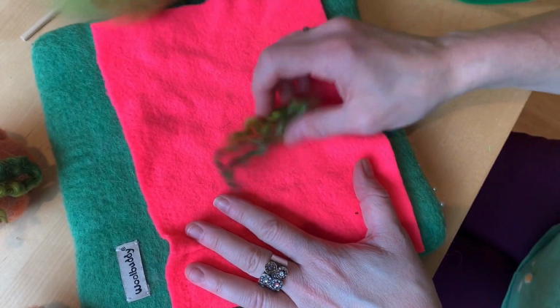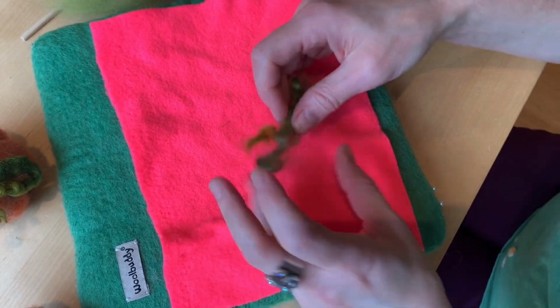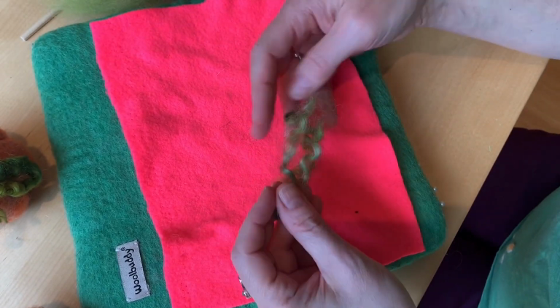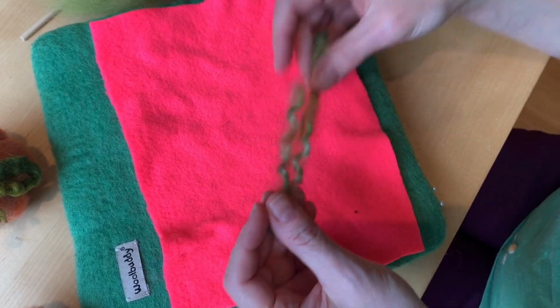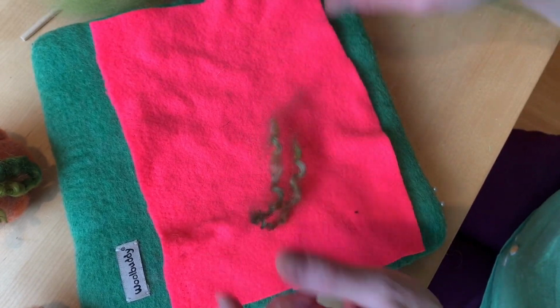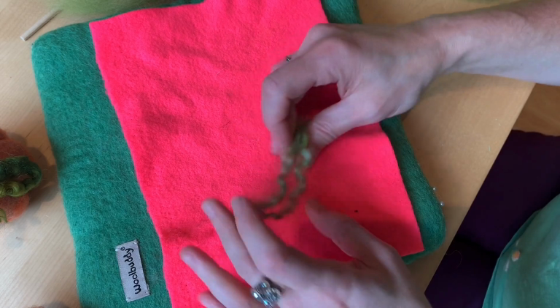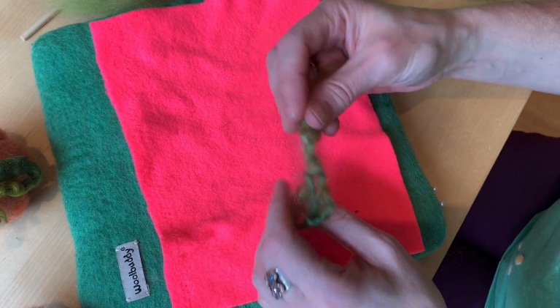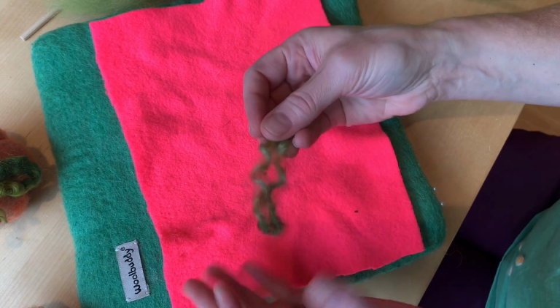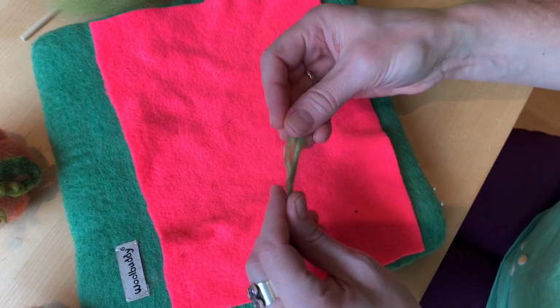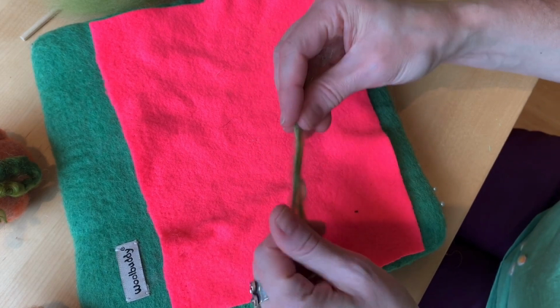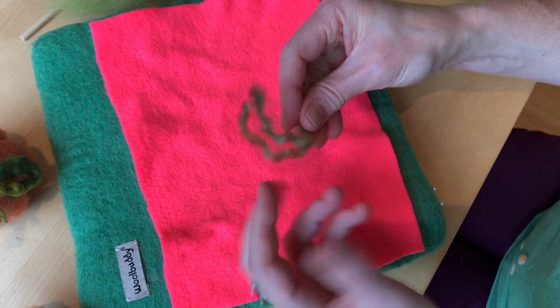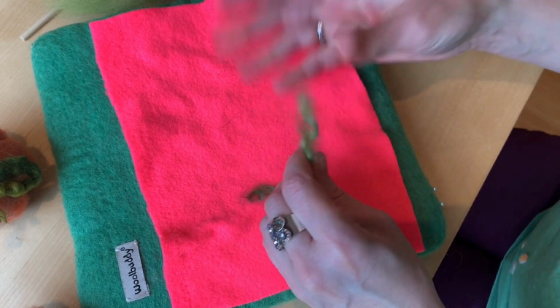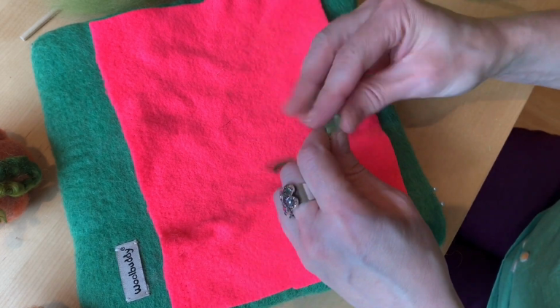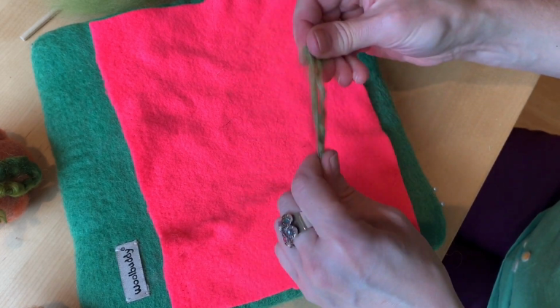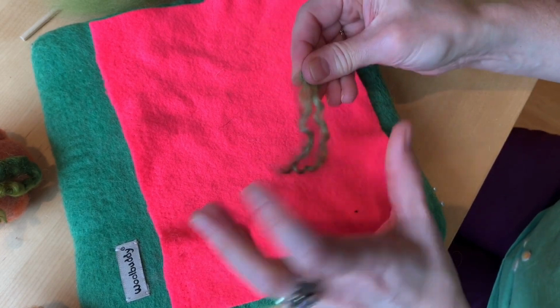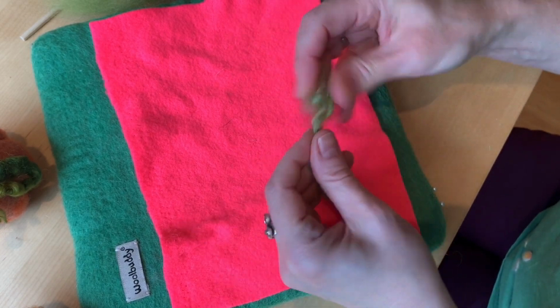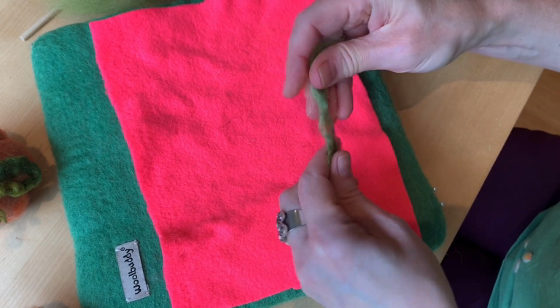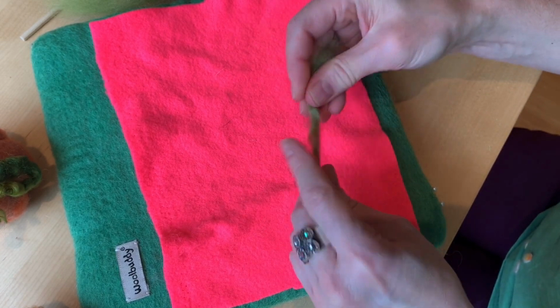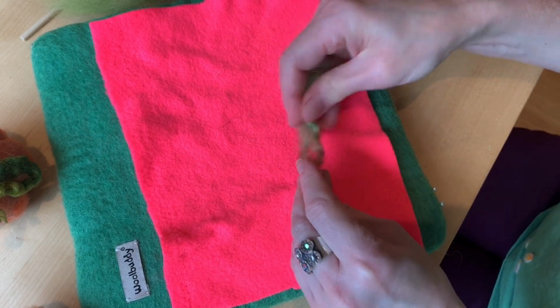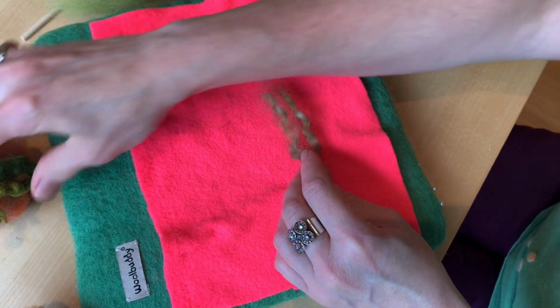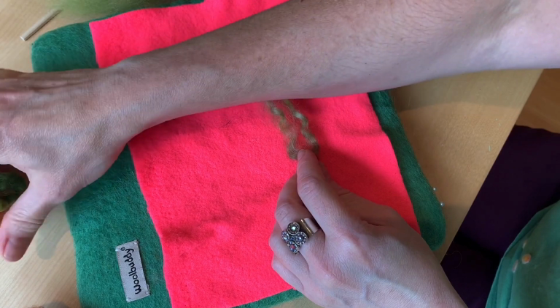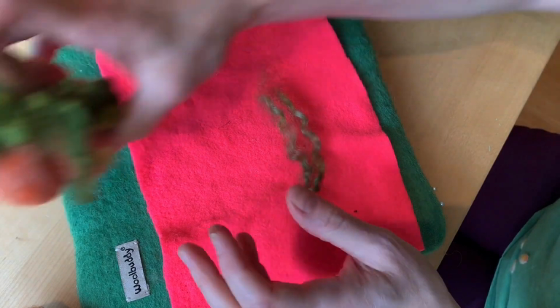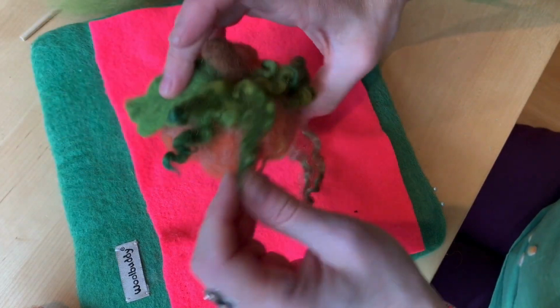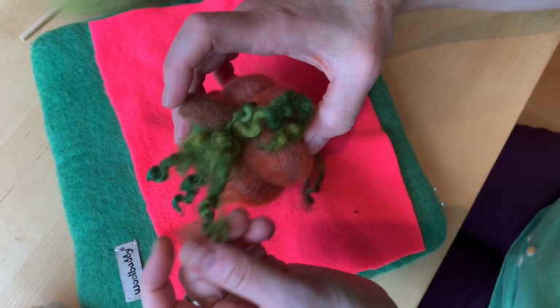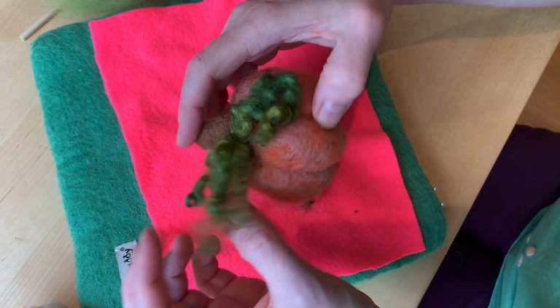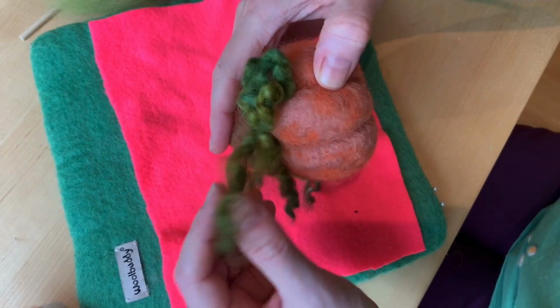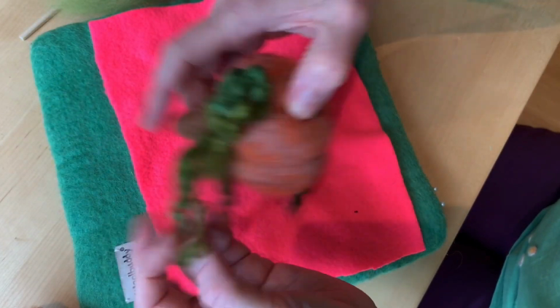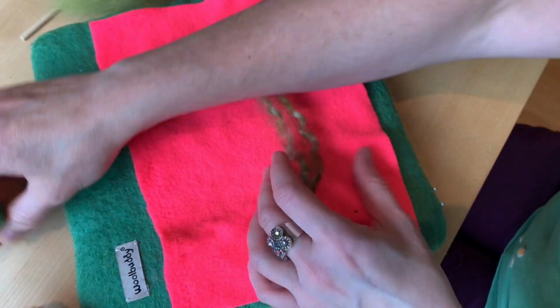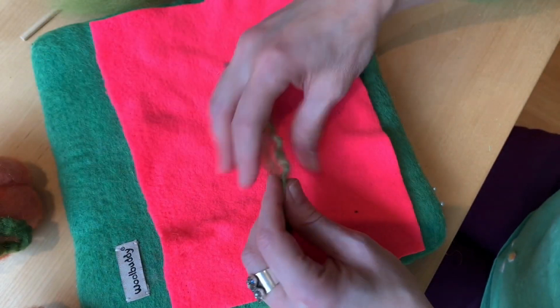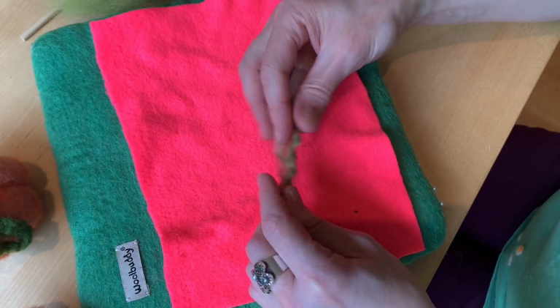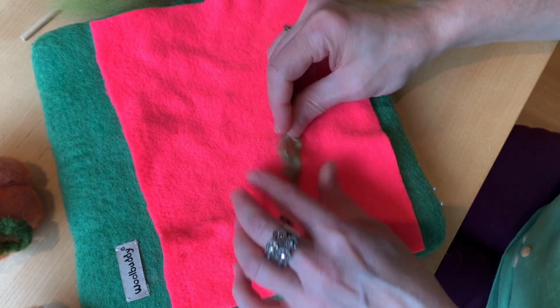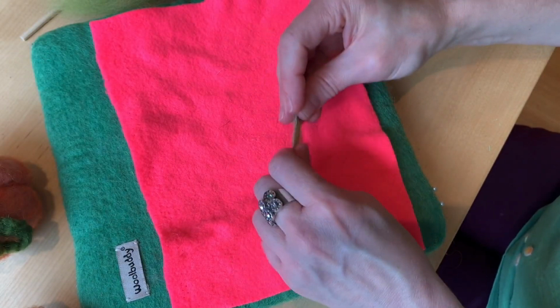These are really frizzy curls. They'd work just fine, but they're not as nice as some of the others. Even some of these are a little frizzy. Anyway, let's just take this one.